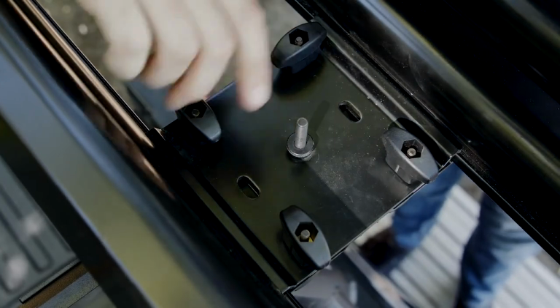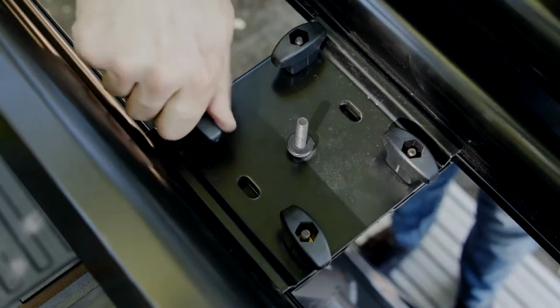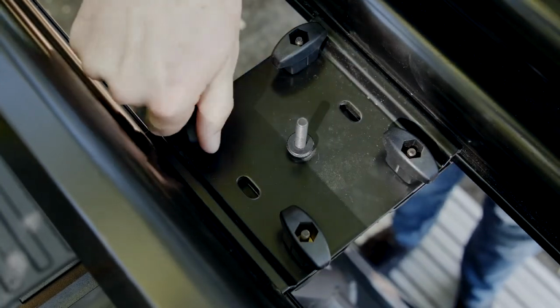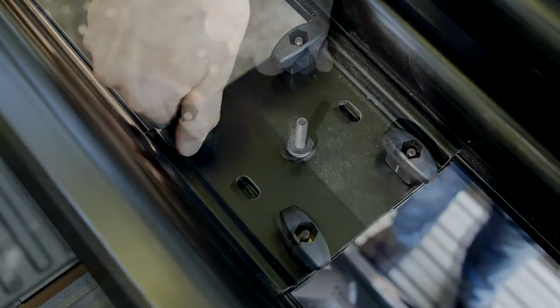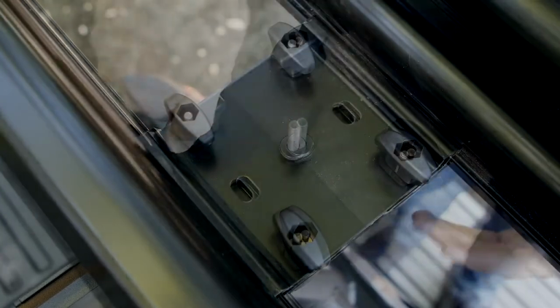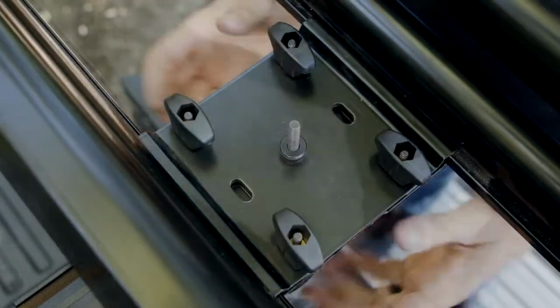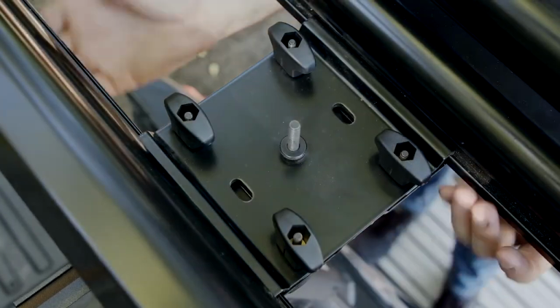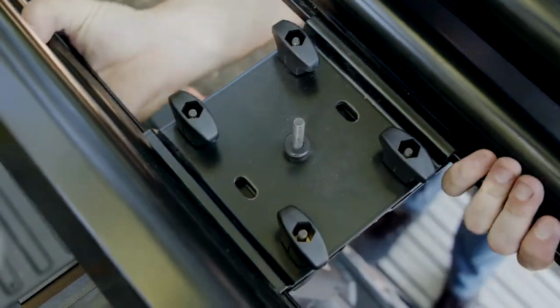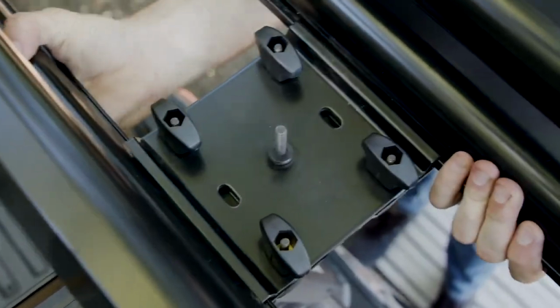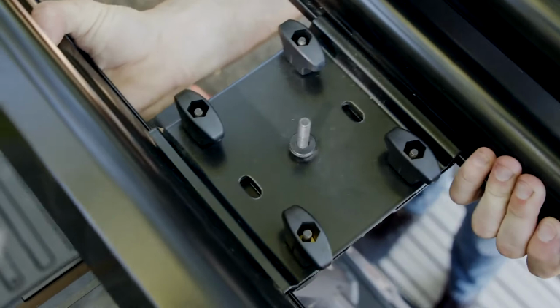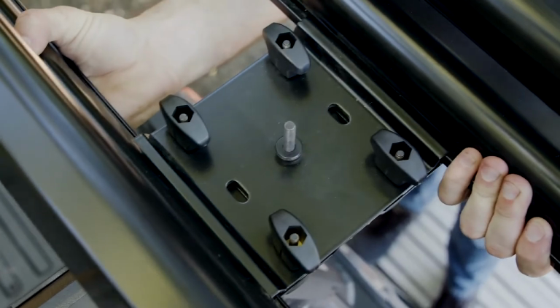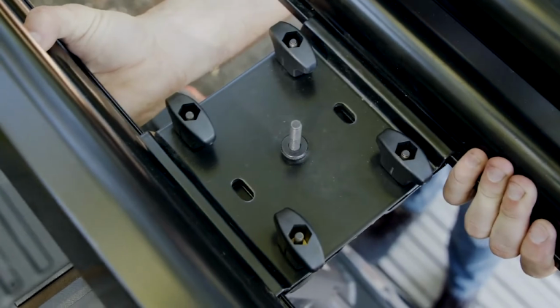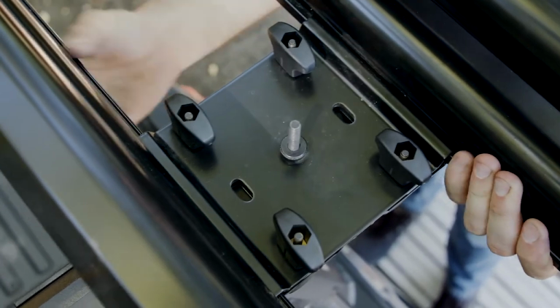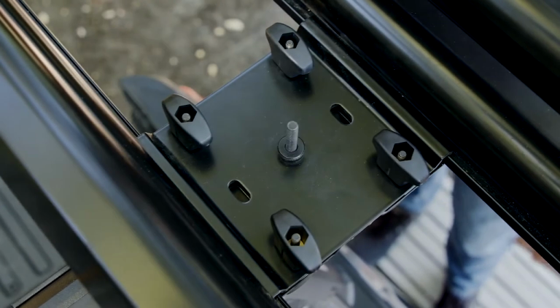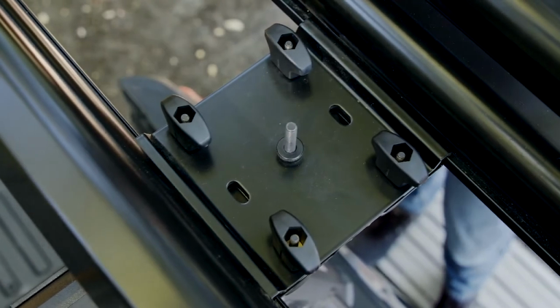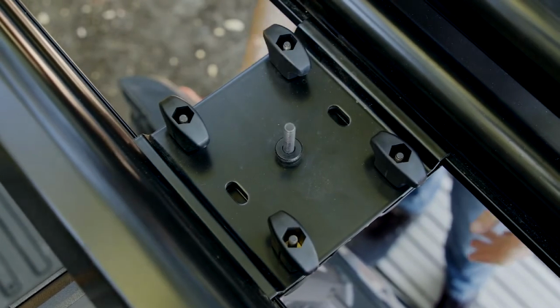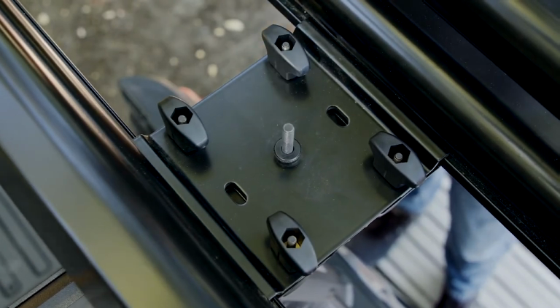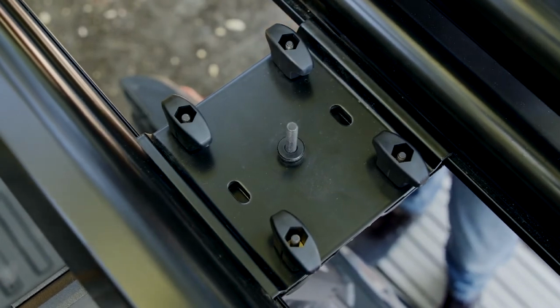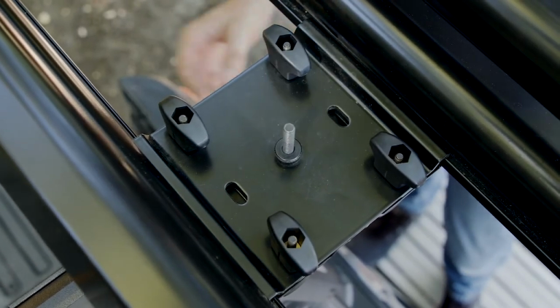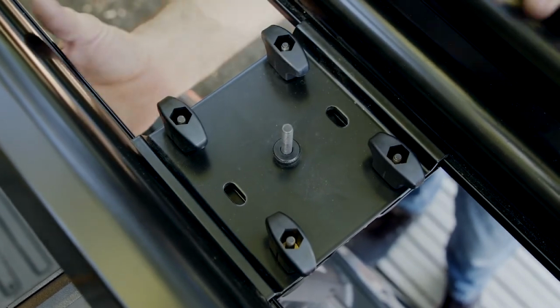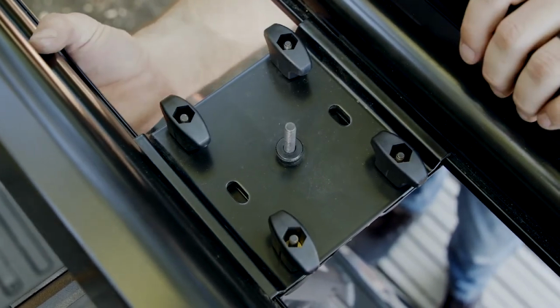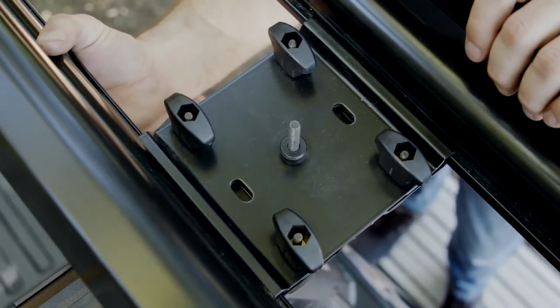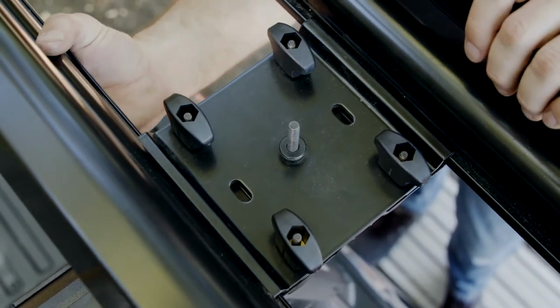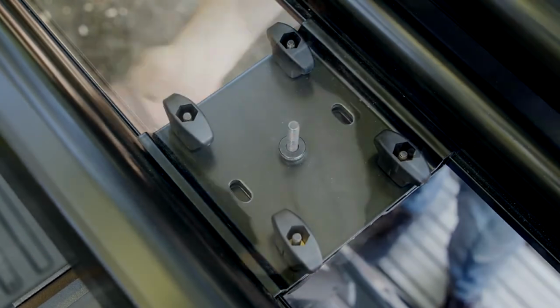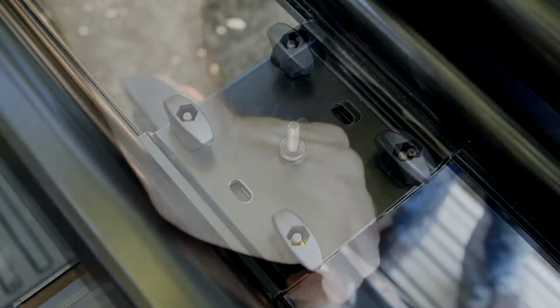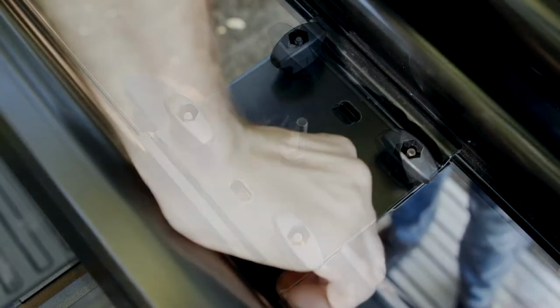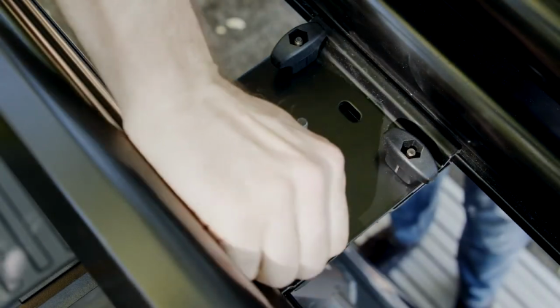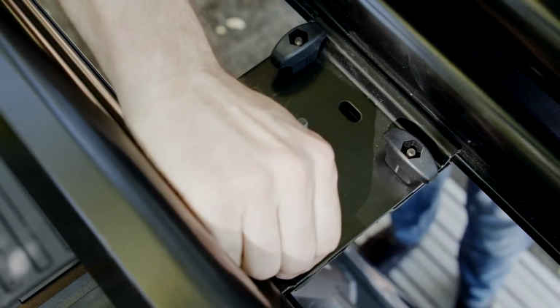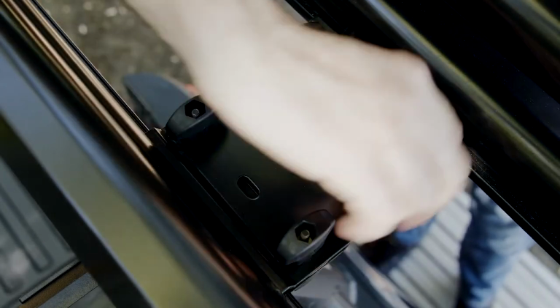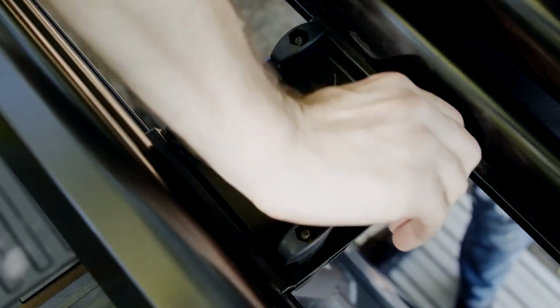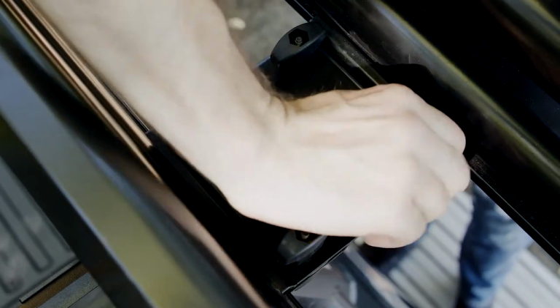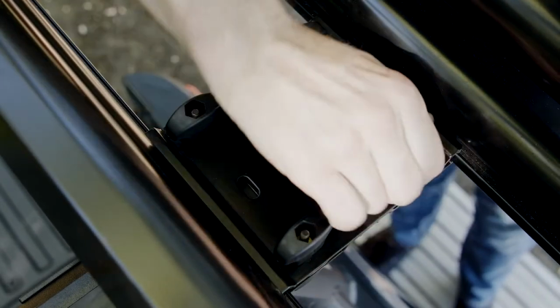Now you're ready to test your work. Push and pull in all directions. The double-haul should not slide or move on the crossbars. Retighten the knobs if necessary. The knobs must be oriented as shown.